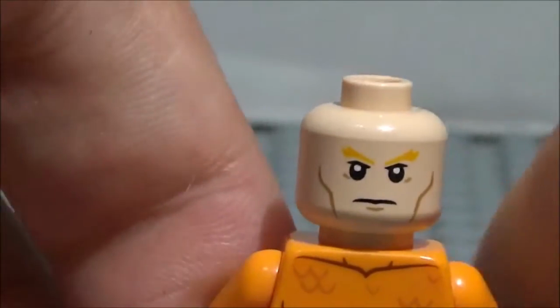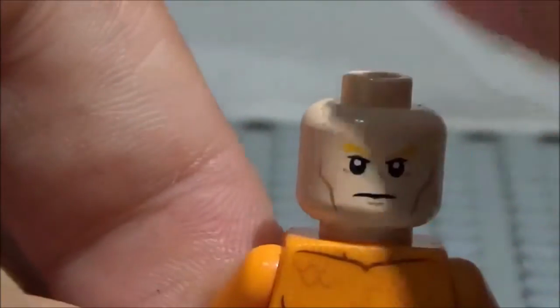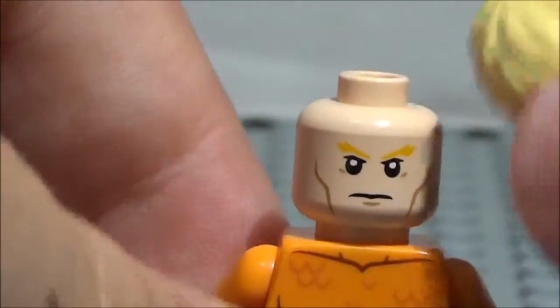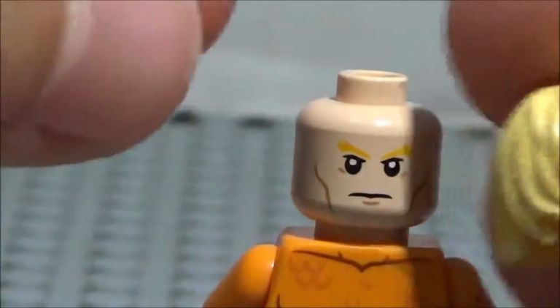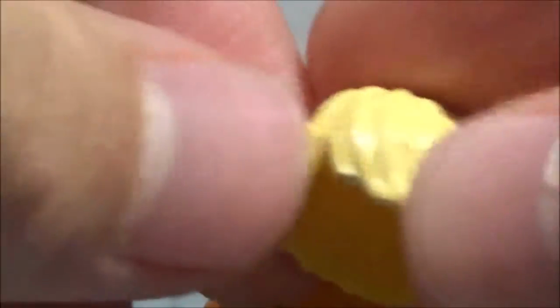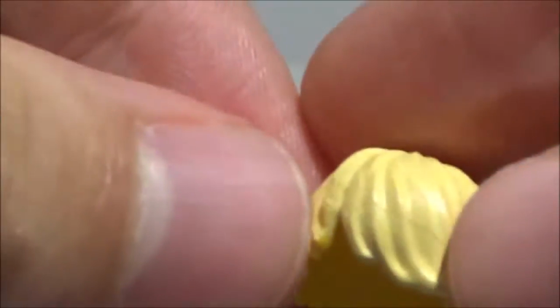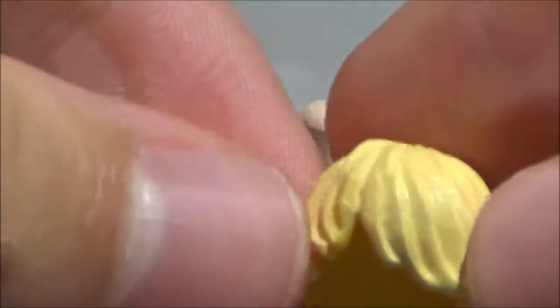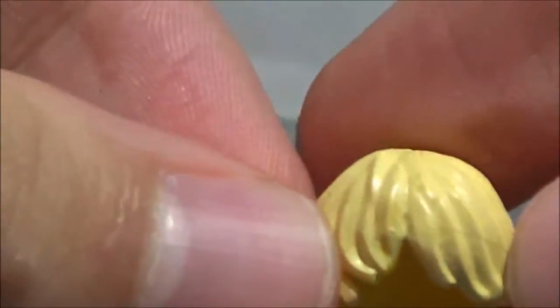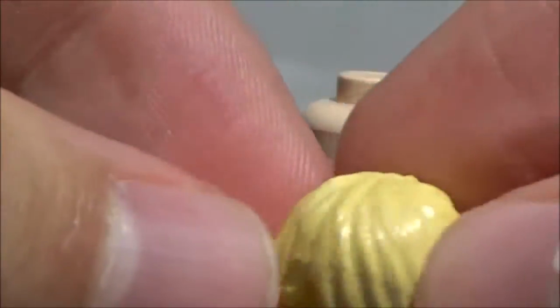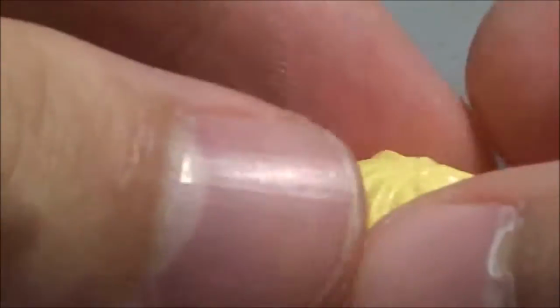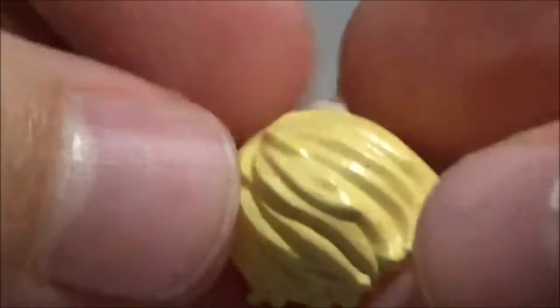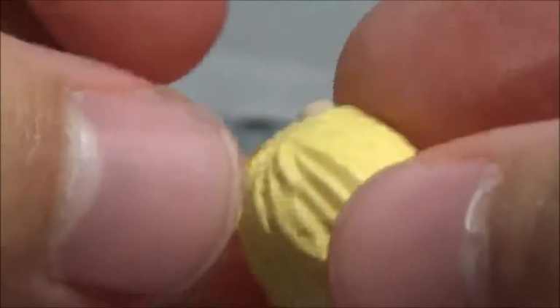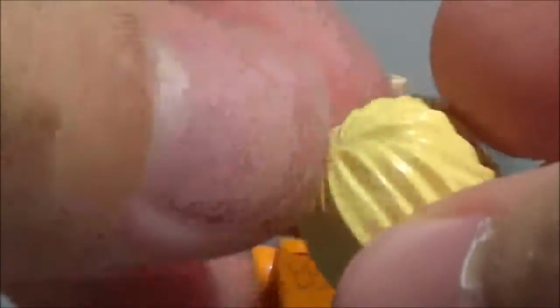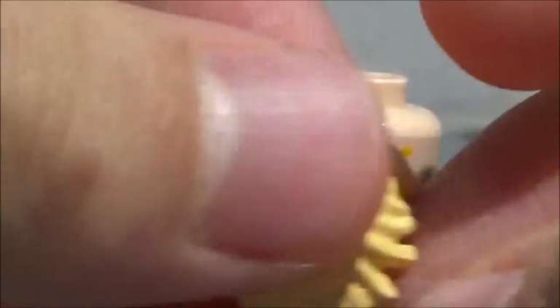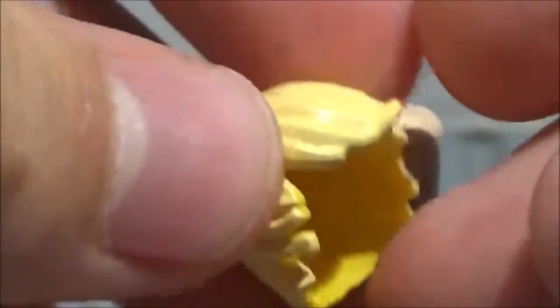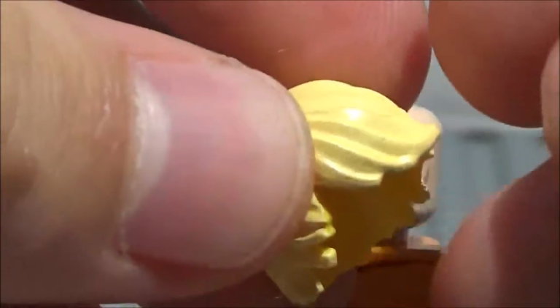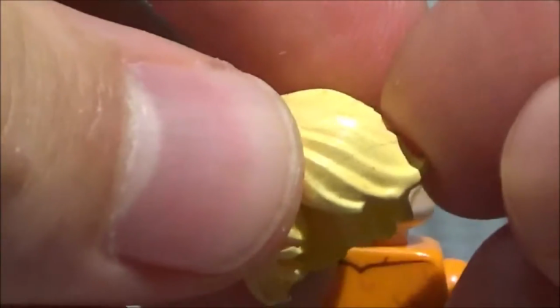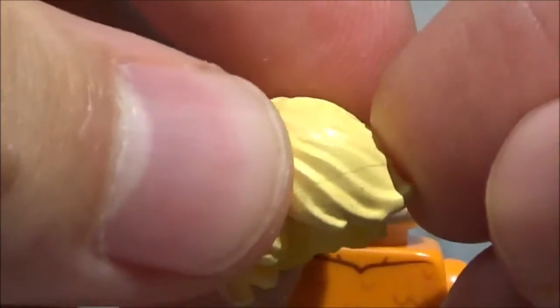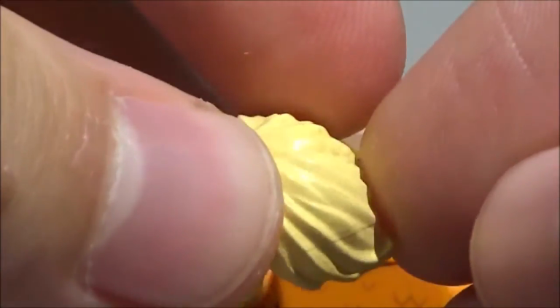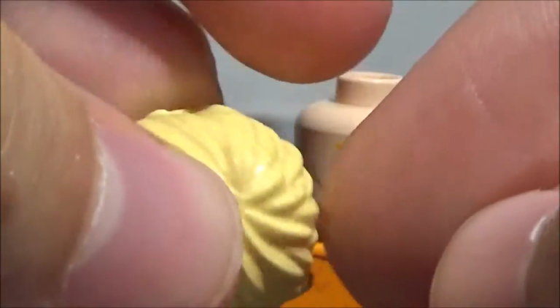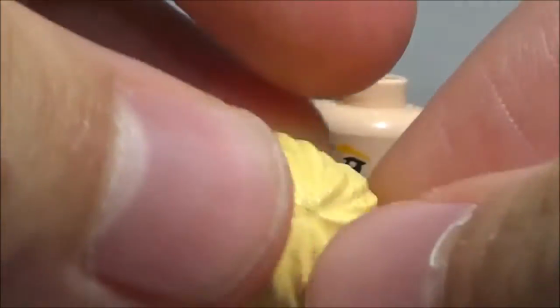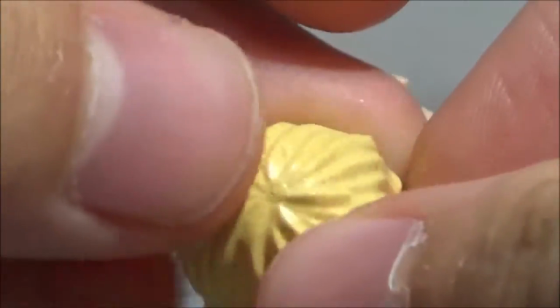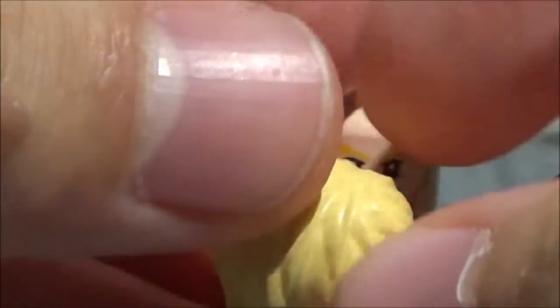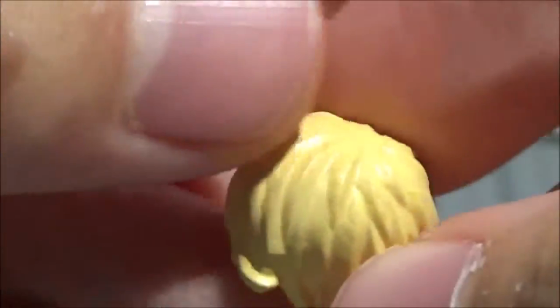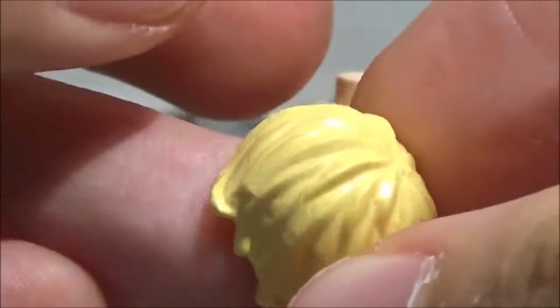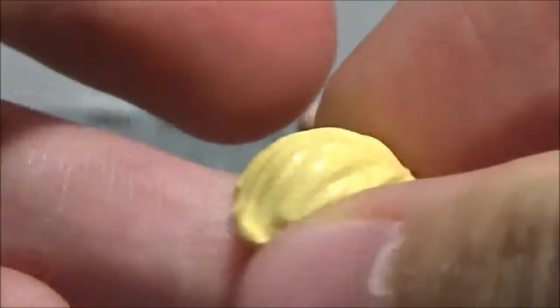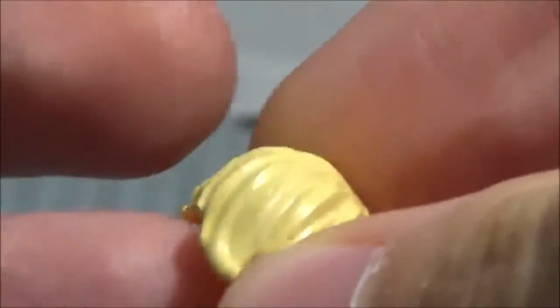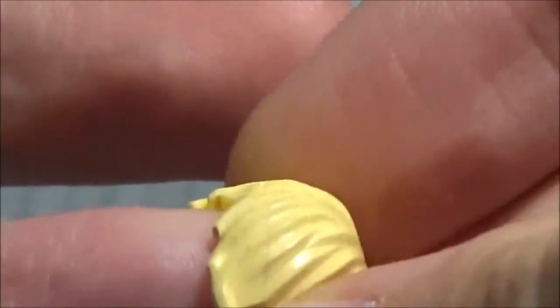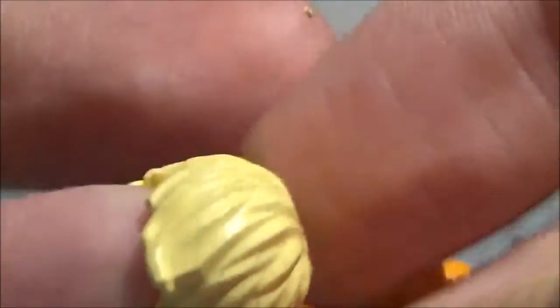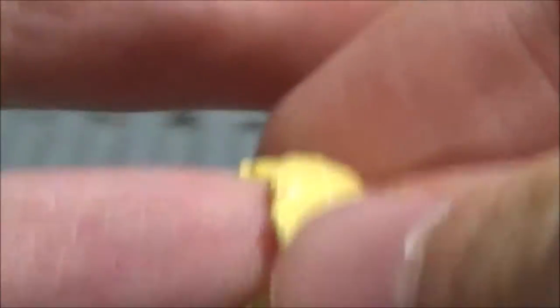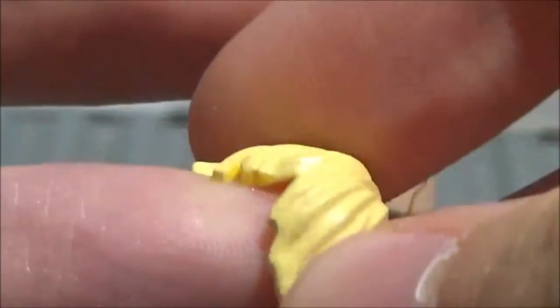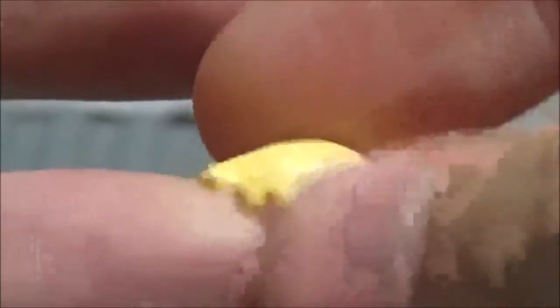And here is the hairpiece. It's this kind of surfer dude wavy hairpiece, which I painted myself. This was Banana Cream, I believe is what it's called. I think it's Americana paint, if I'm not mistaken.